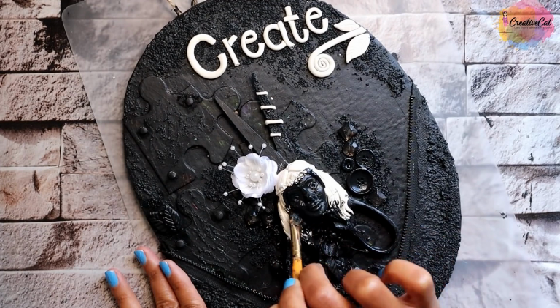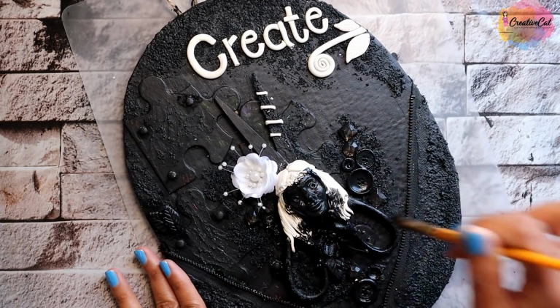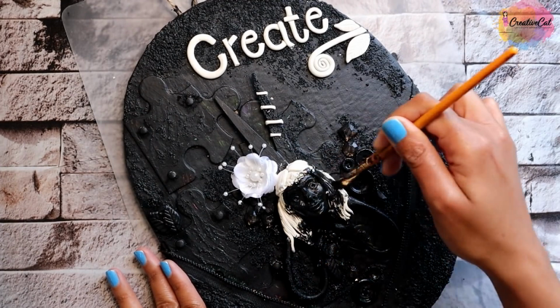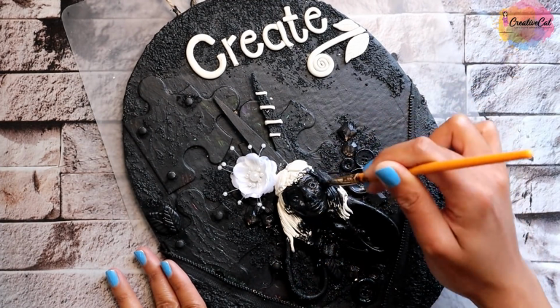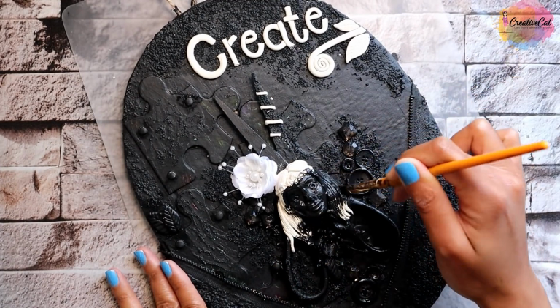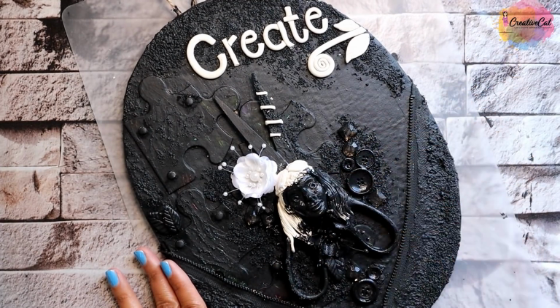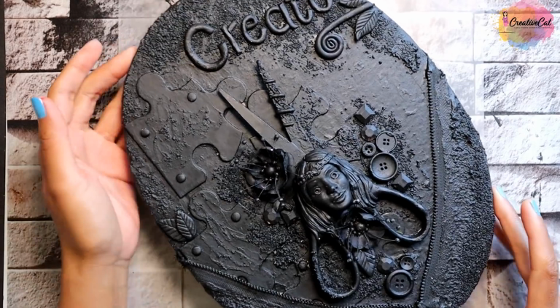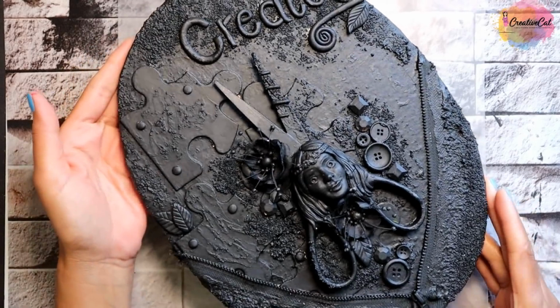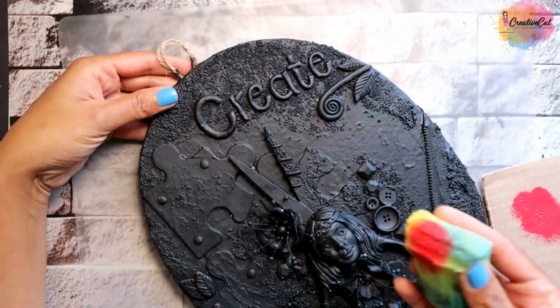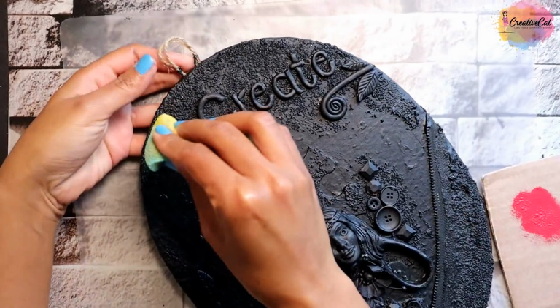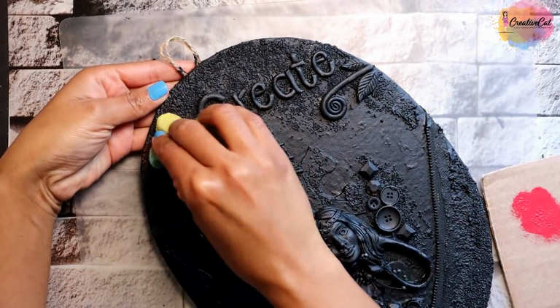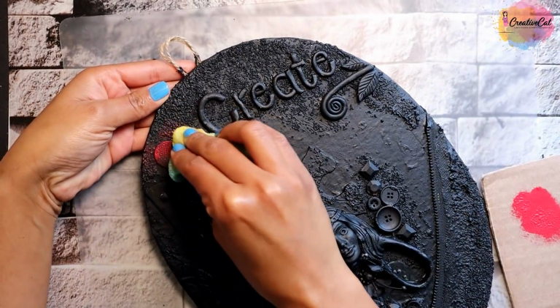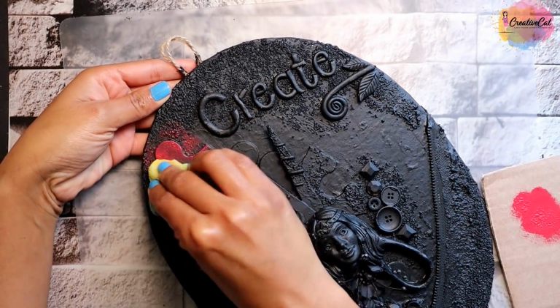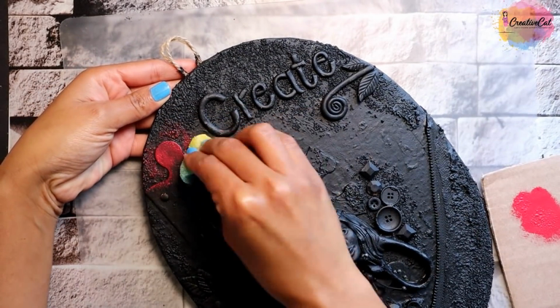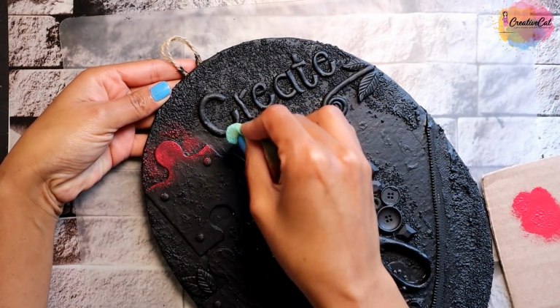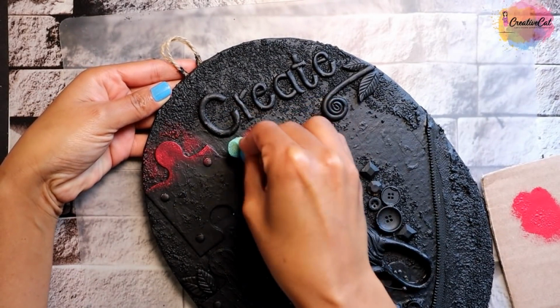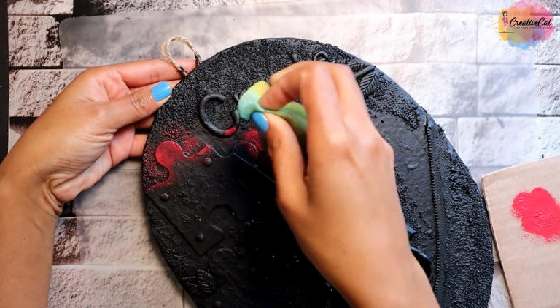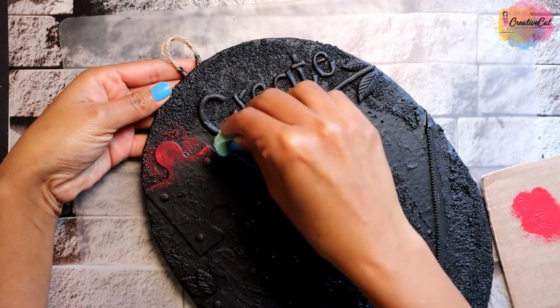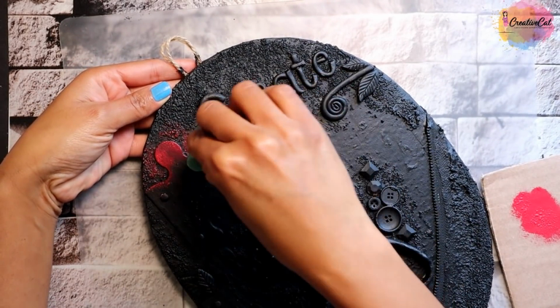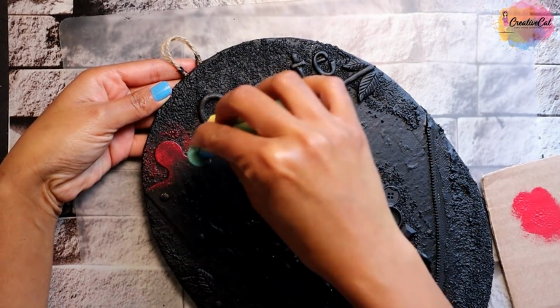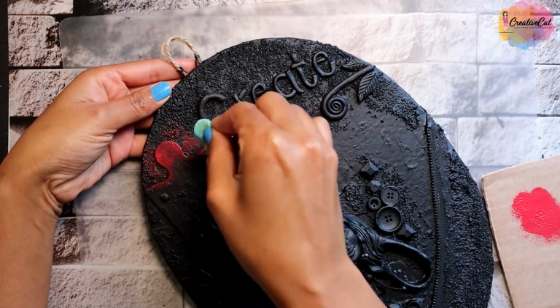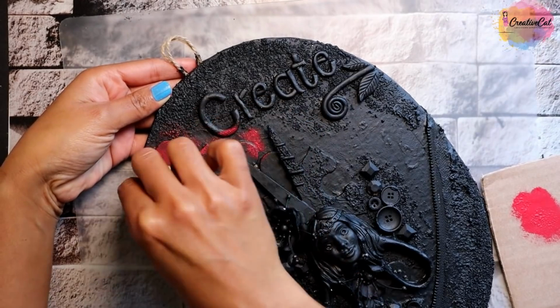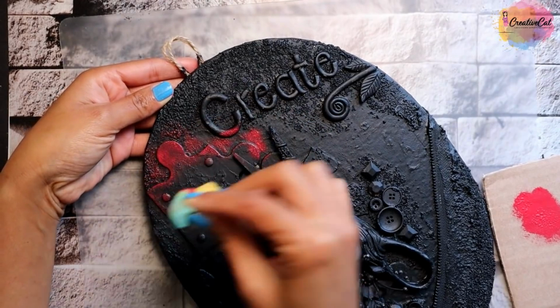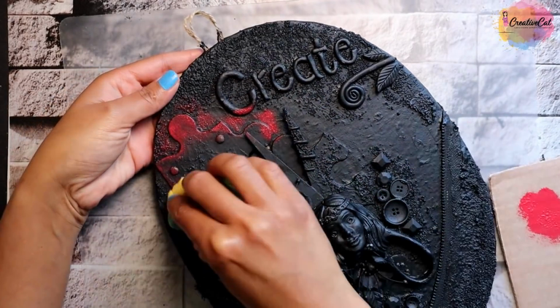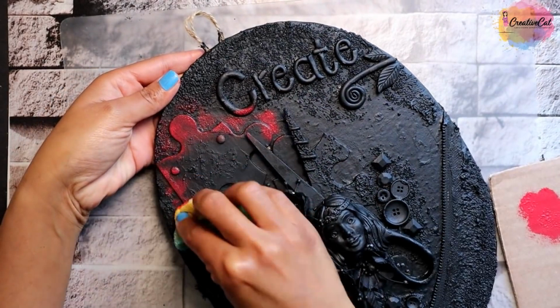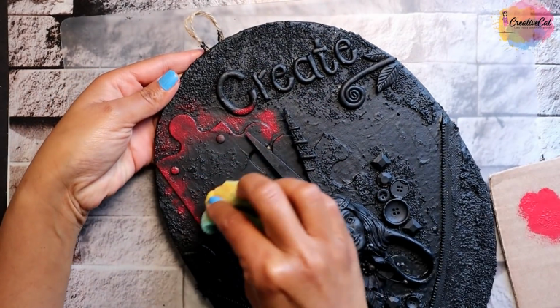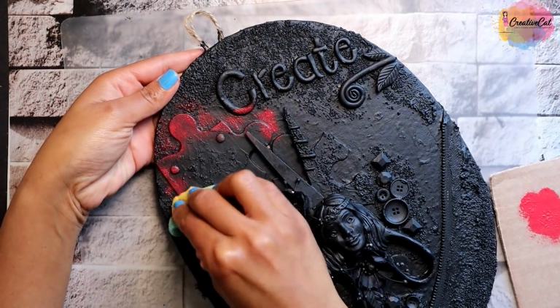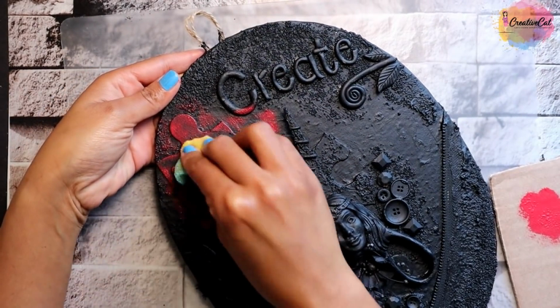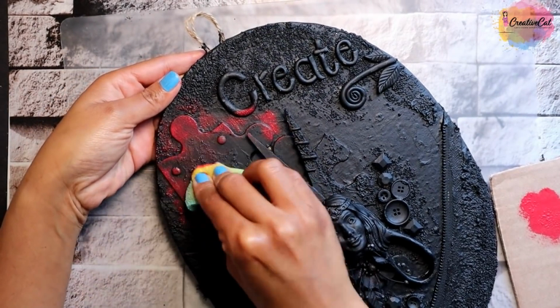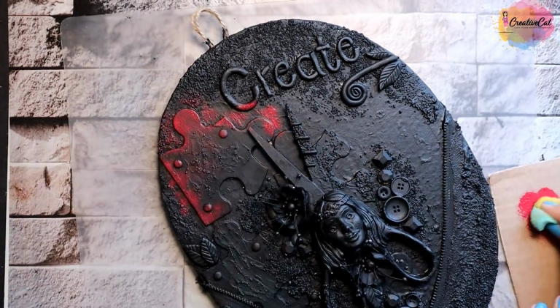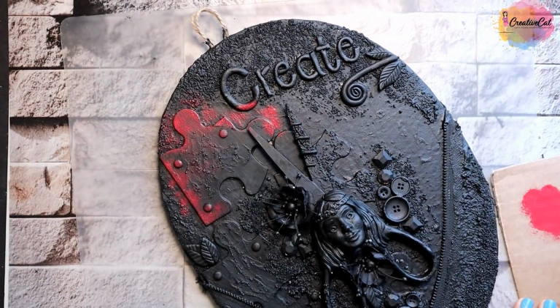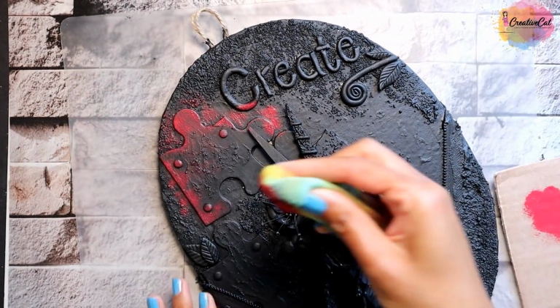Apply gesso or even black paint over everything once the clay dries. Now choose your favorite colors — you can use the same as mine or make your own combinations. Apply them using a sponge.